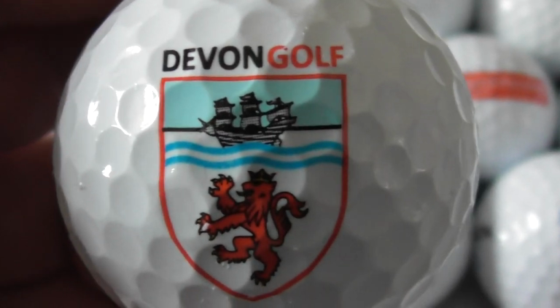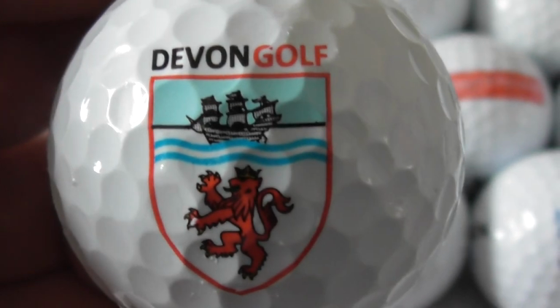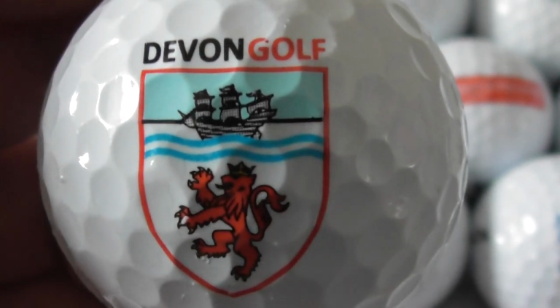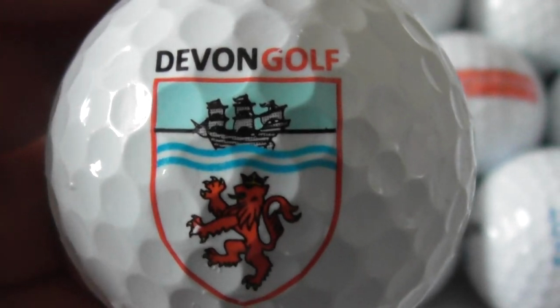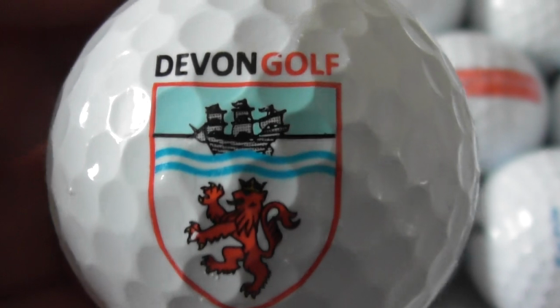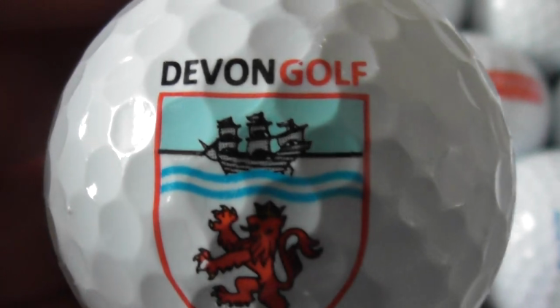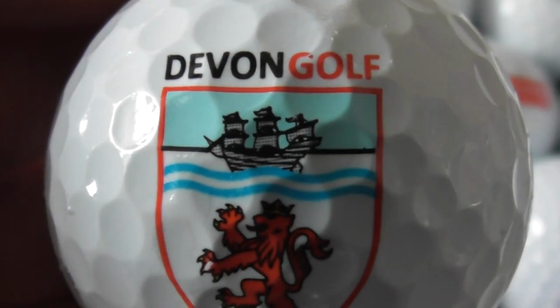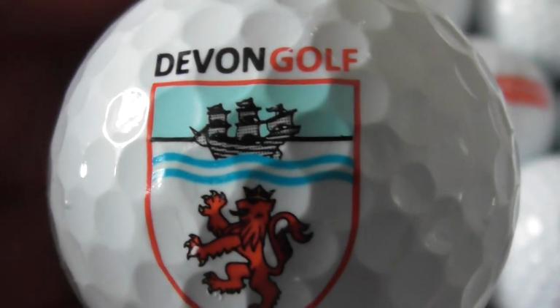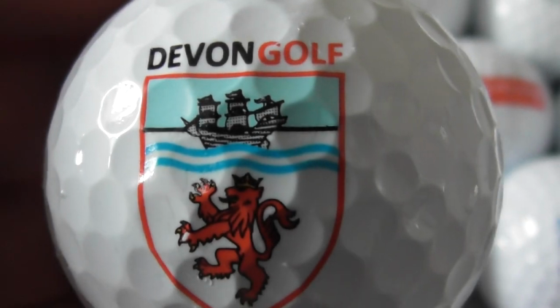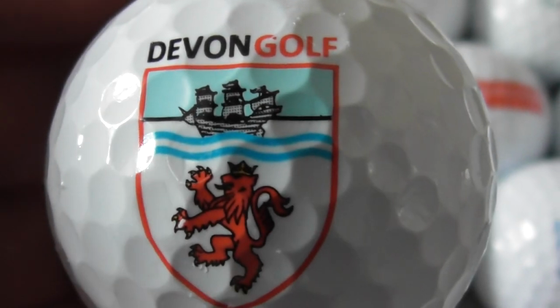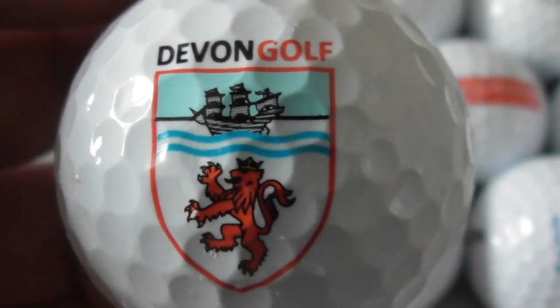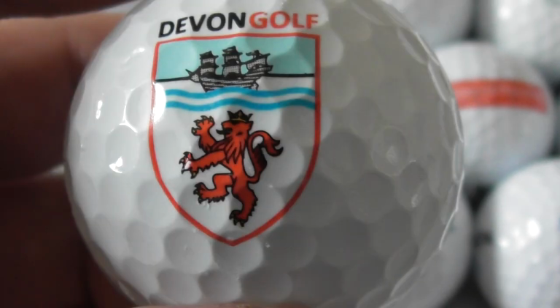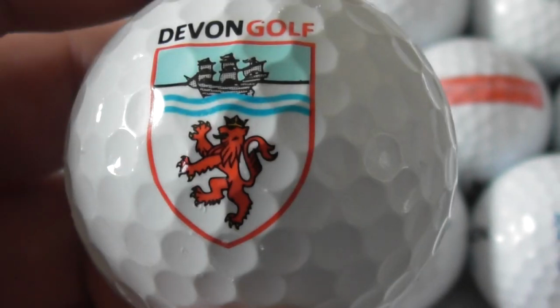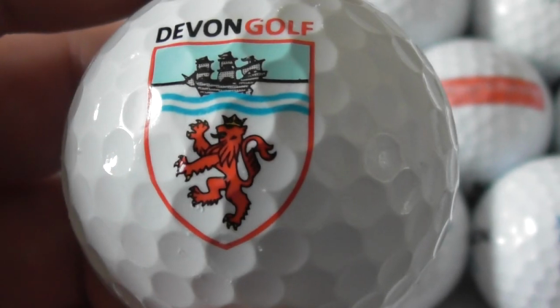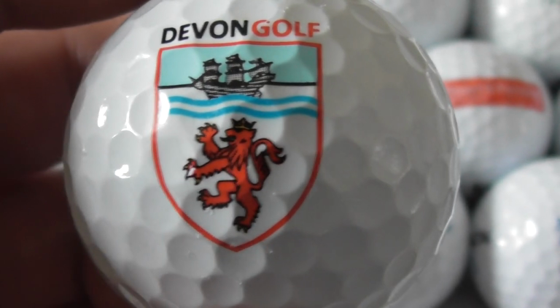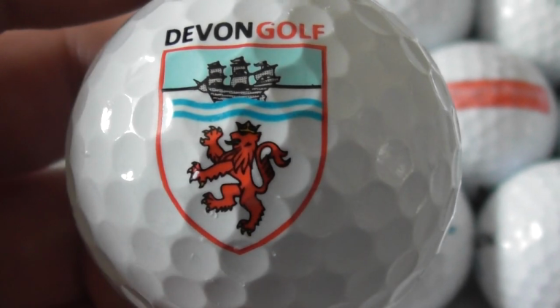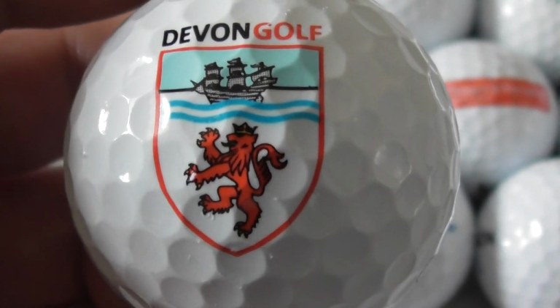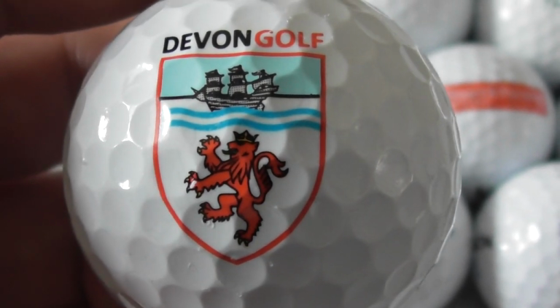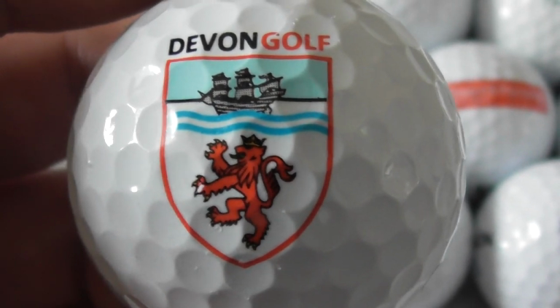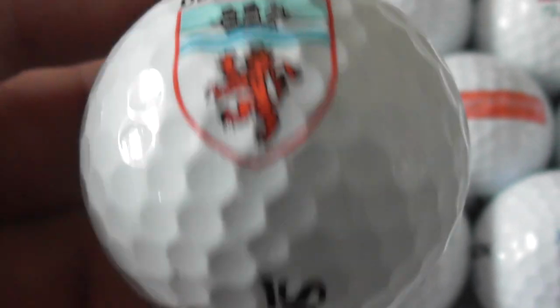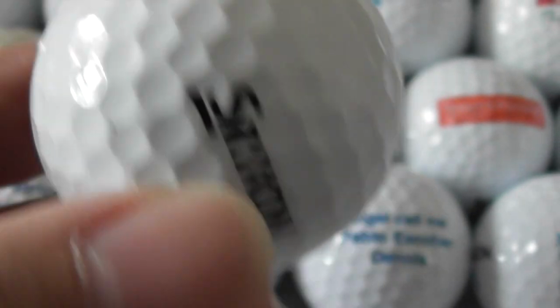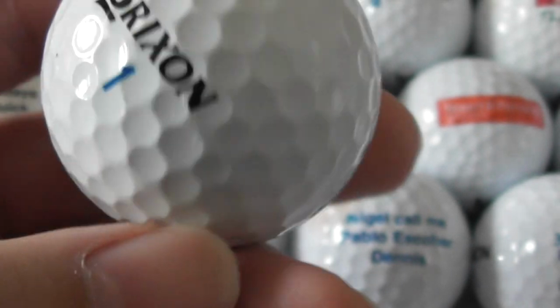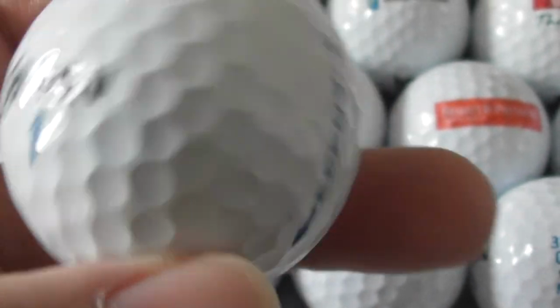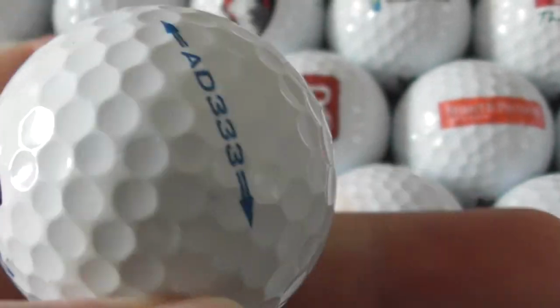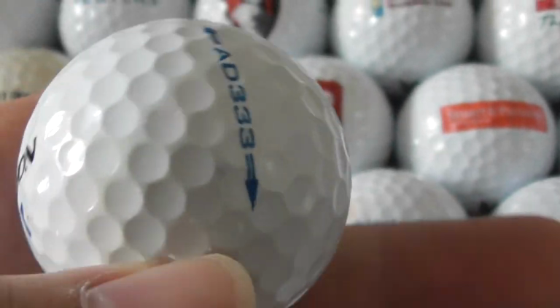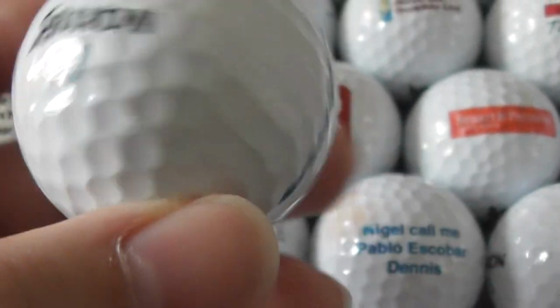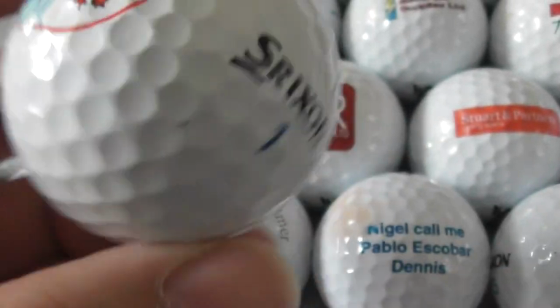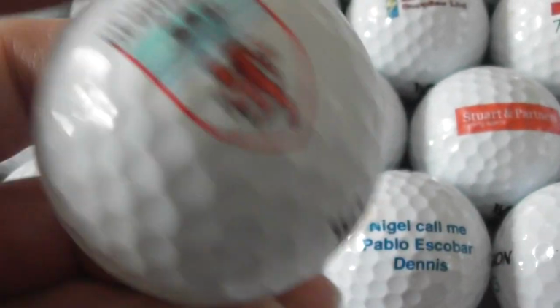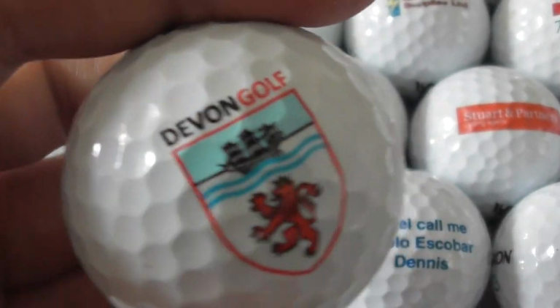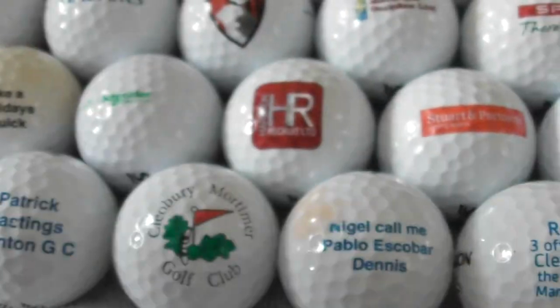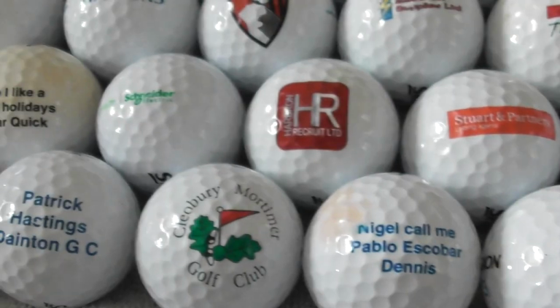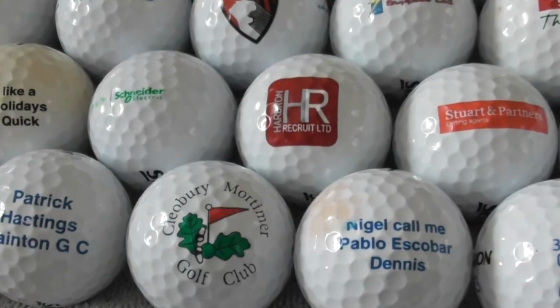Next: Devon Golf — nice picture of a ship on the logo. Good condition ball again, nice.